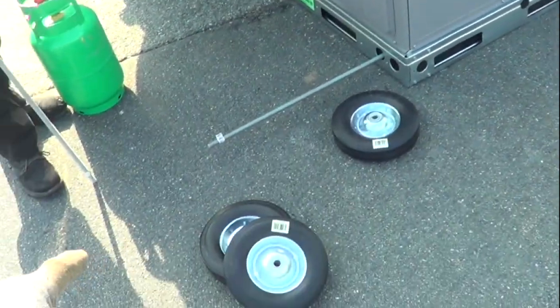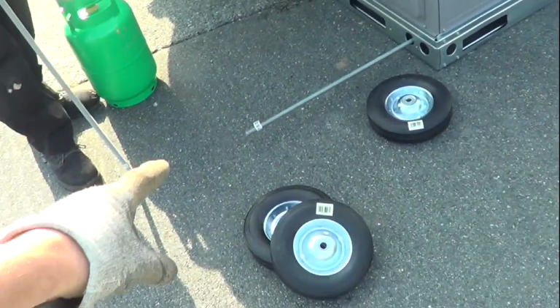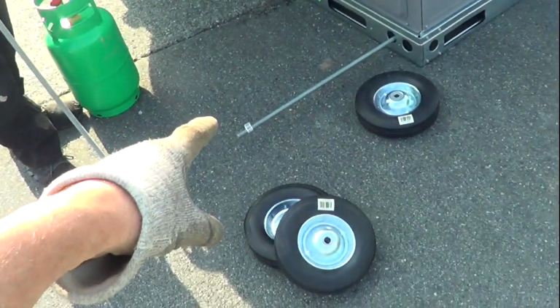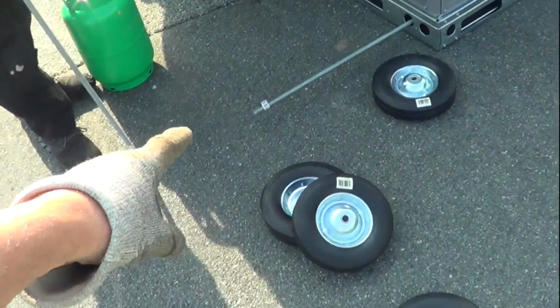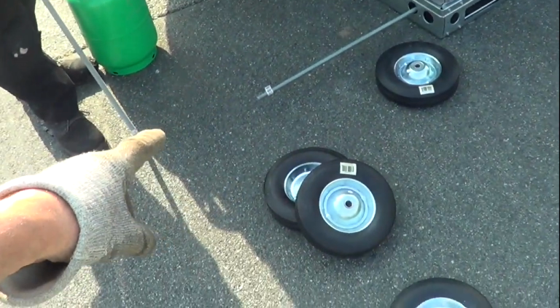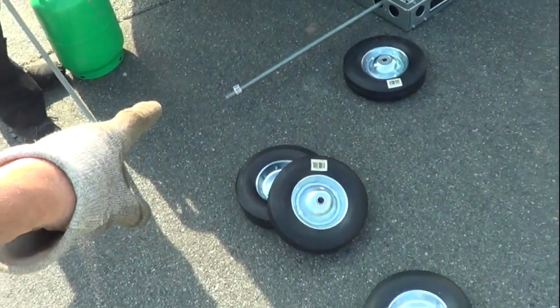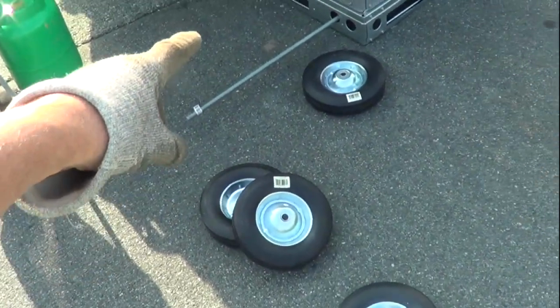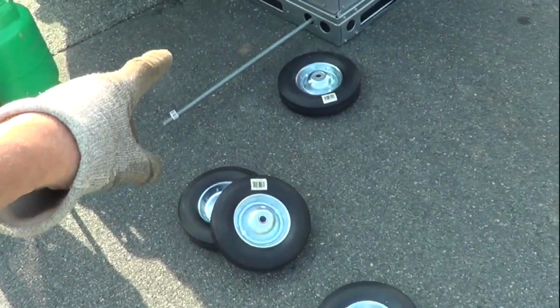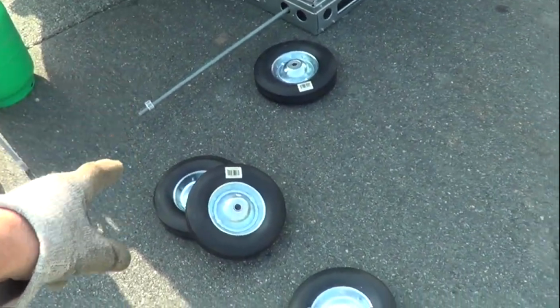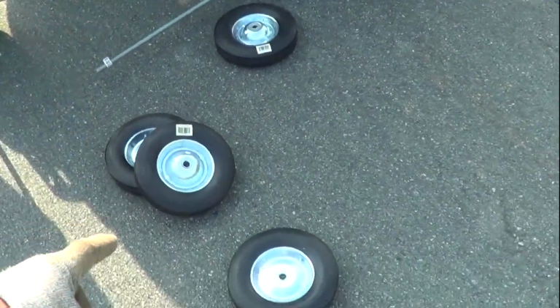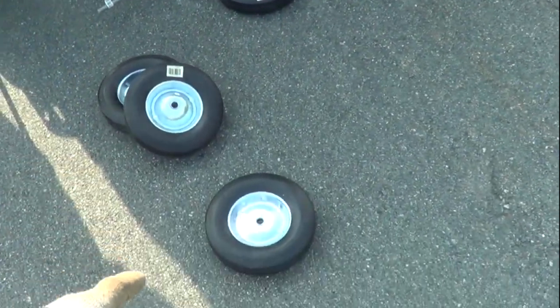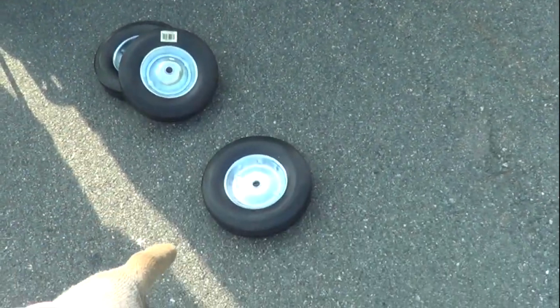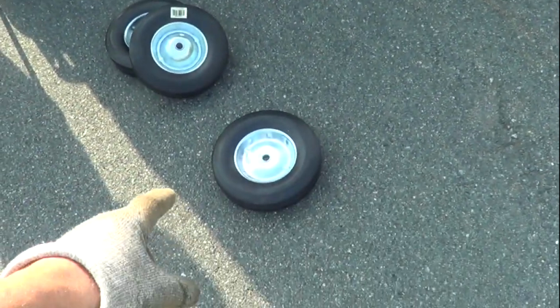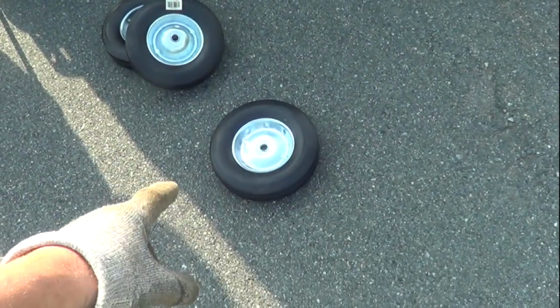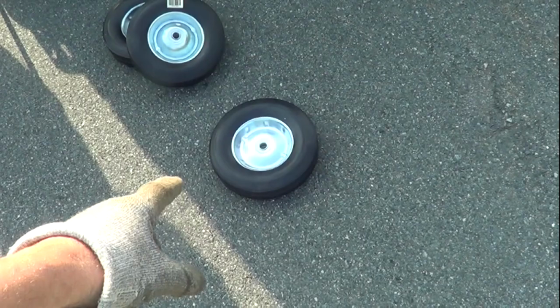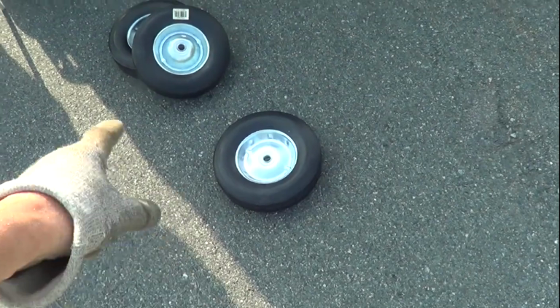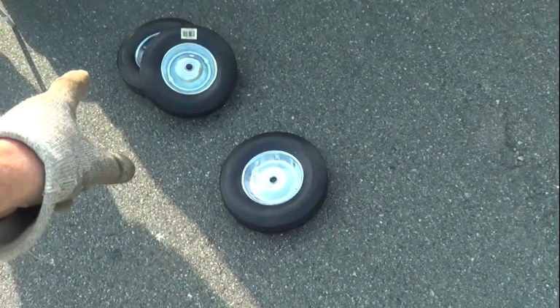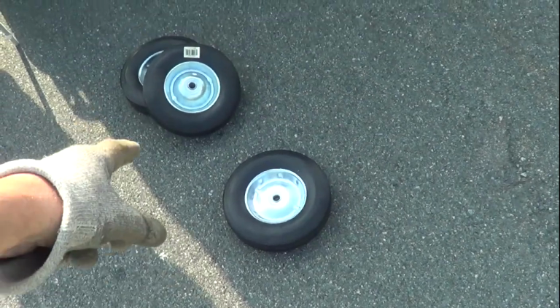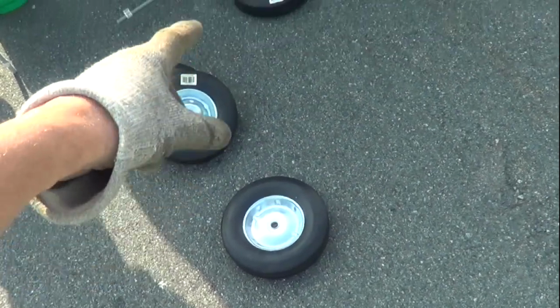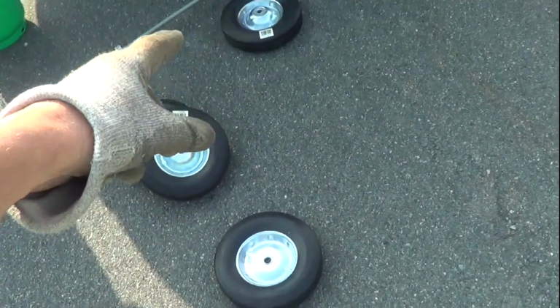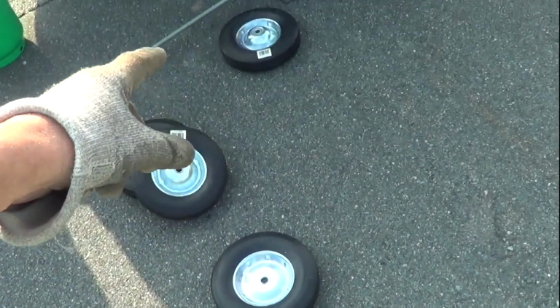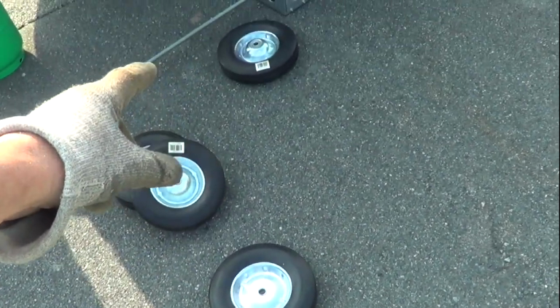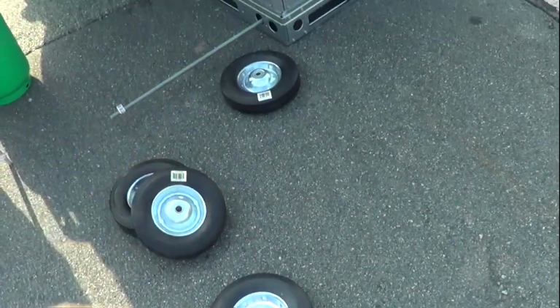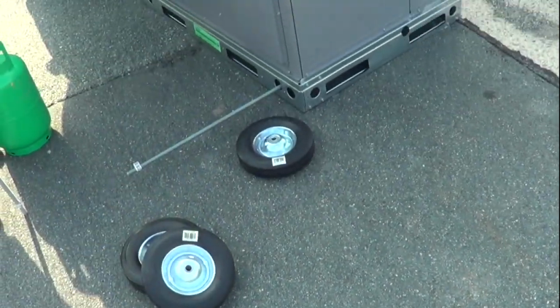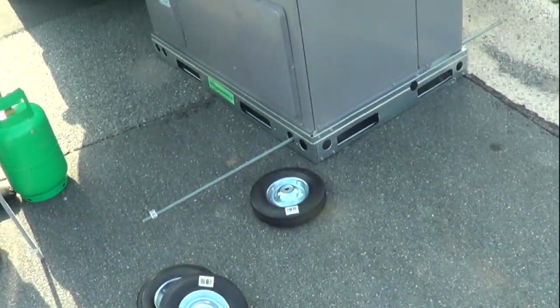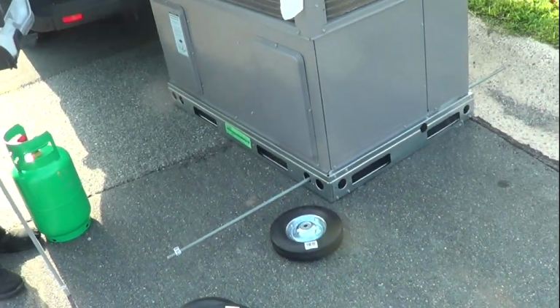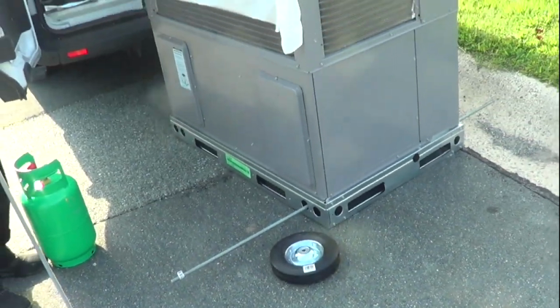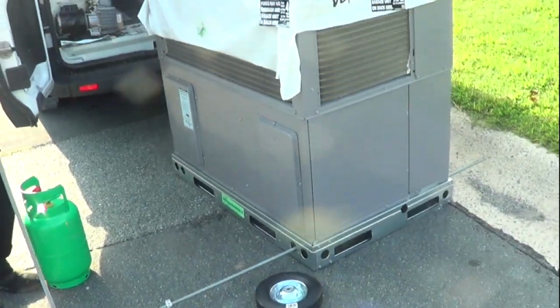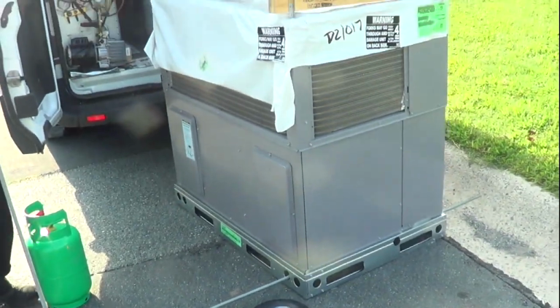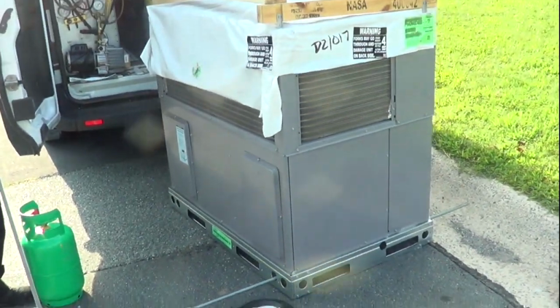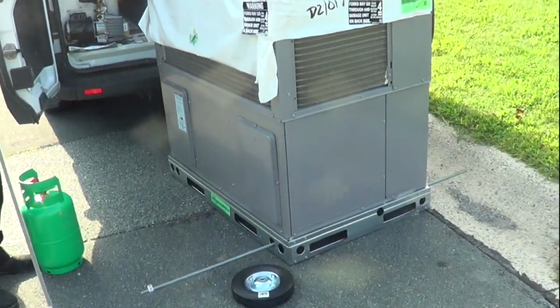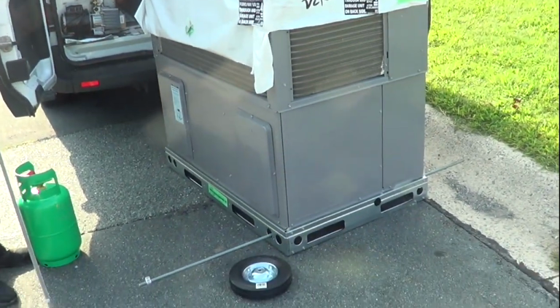Basically, you're going to put some all-thread, put some $7 Harbor Freight wheels on it, and we're going to turn it into a wagon.